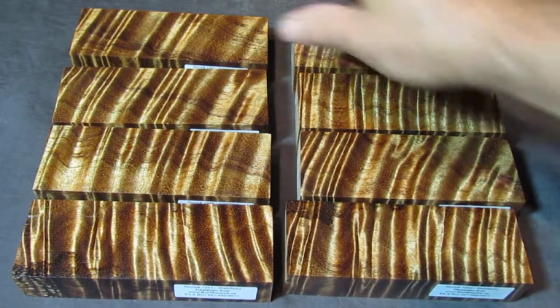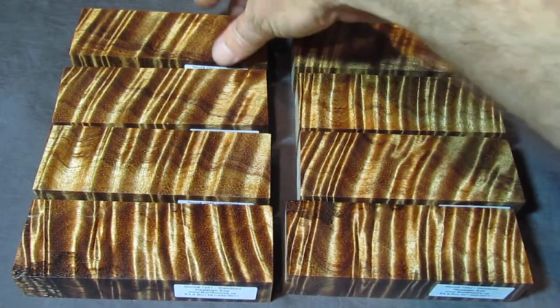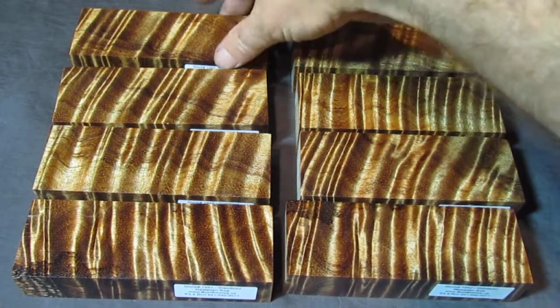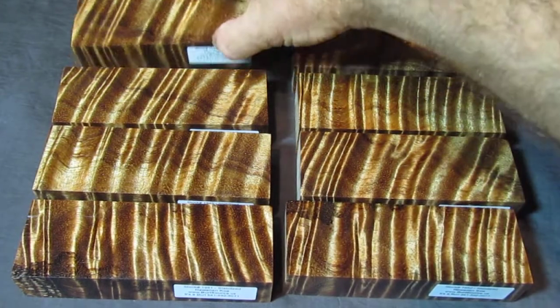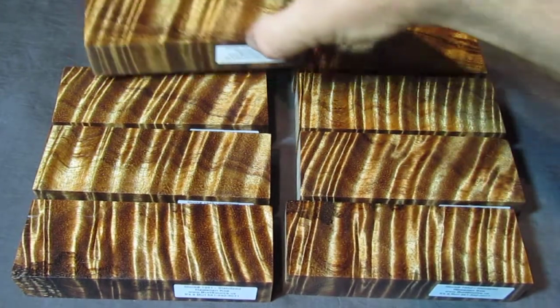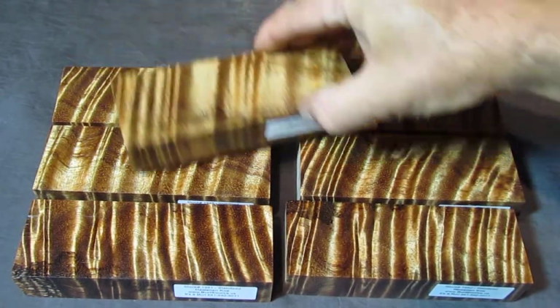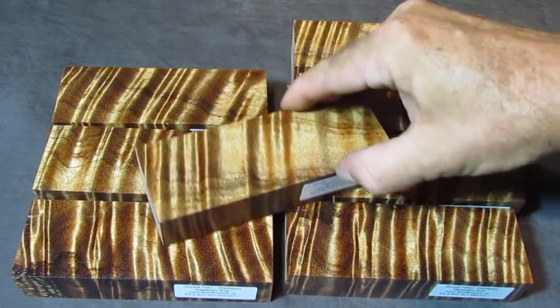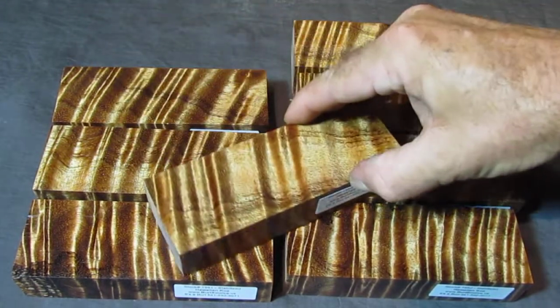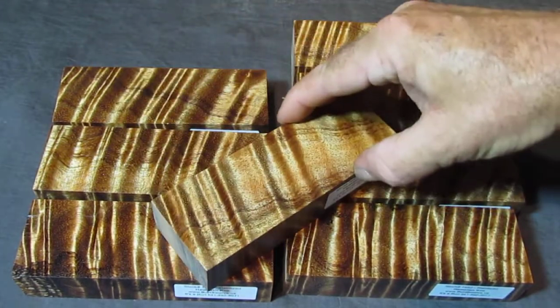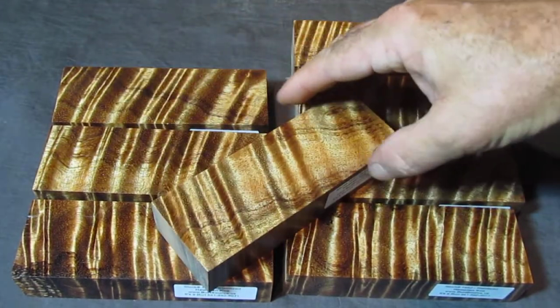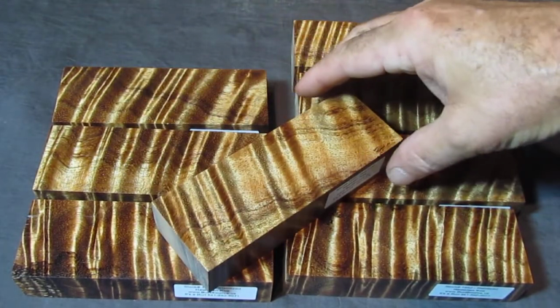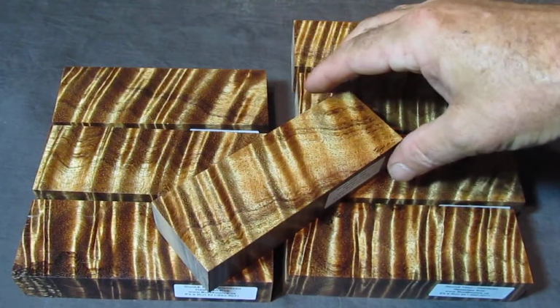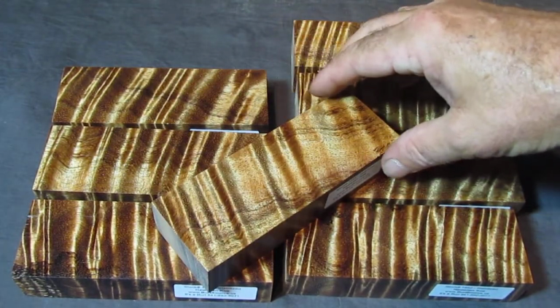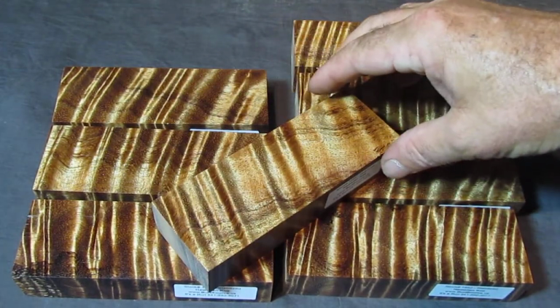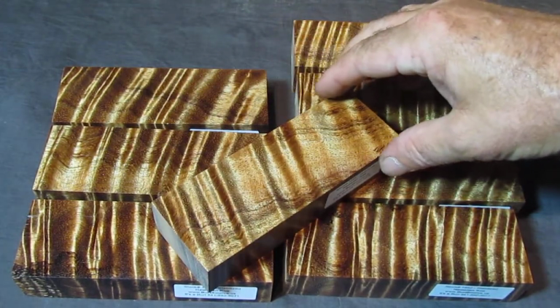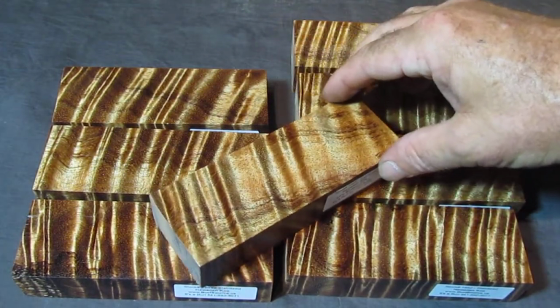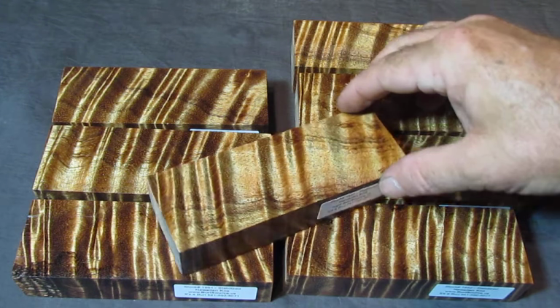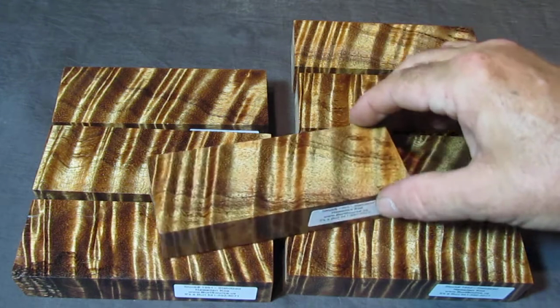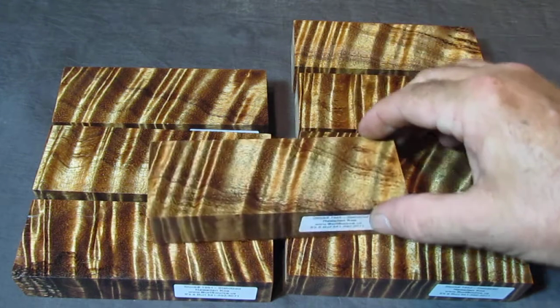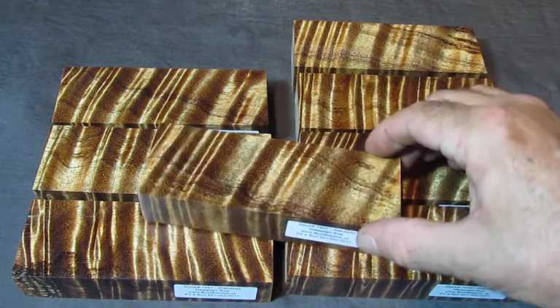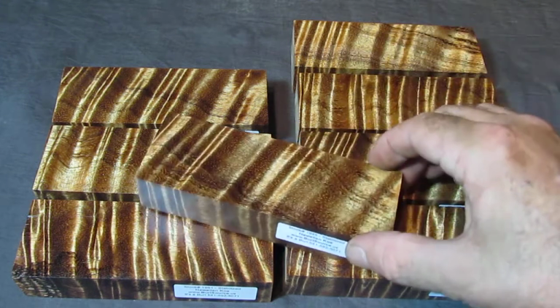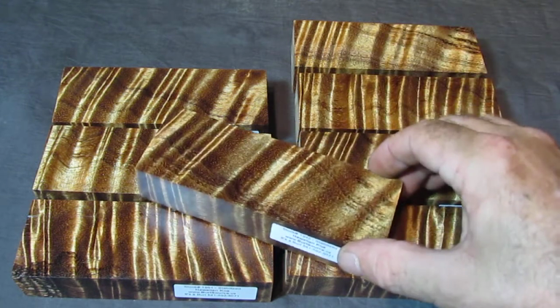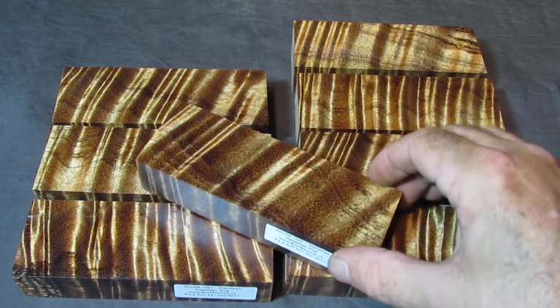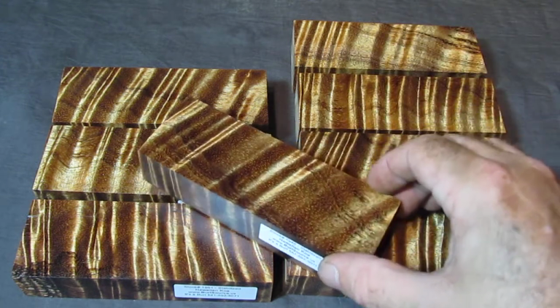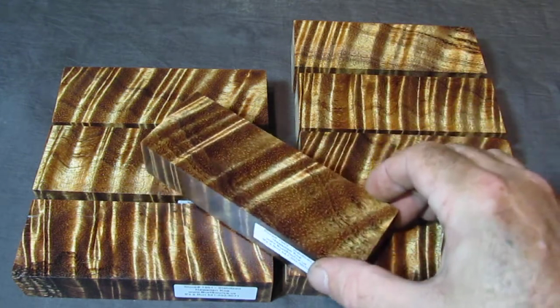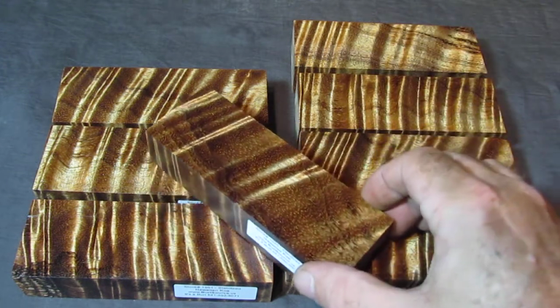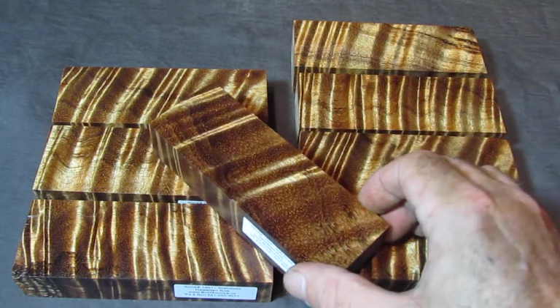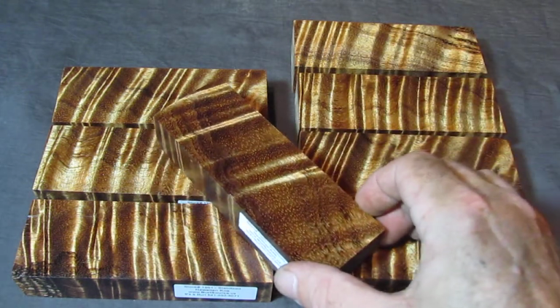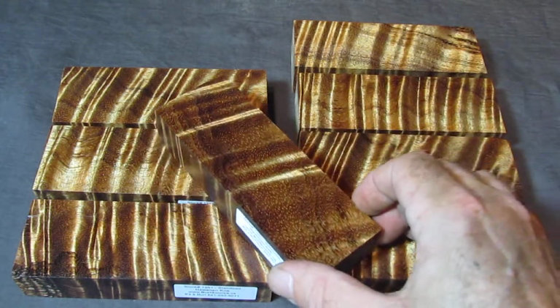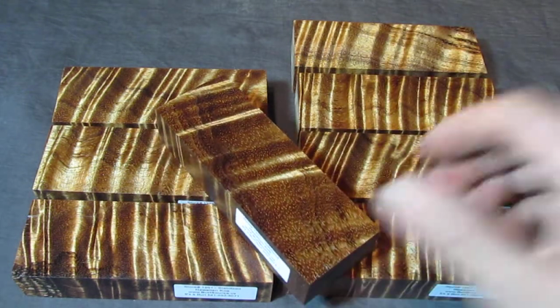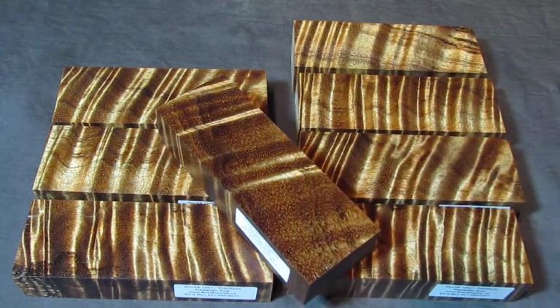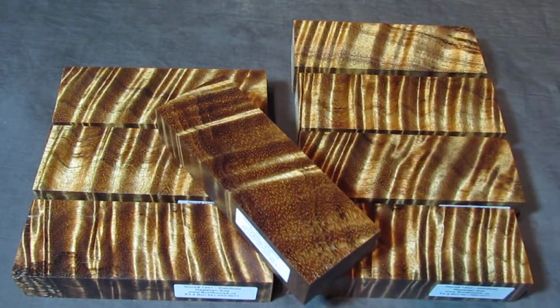Some of the pieces even show a color change where you look at it from one direction it'll look light, move it around a little bit, and it turns to dark.